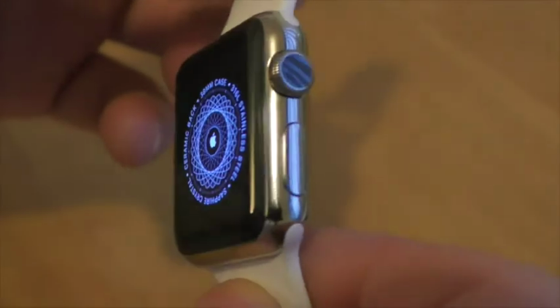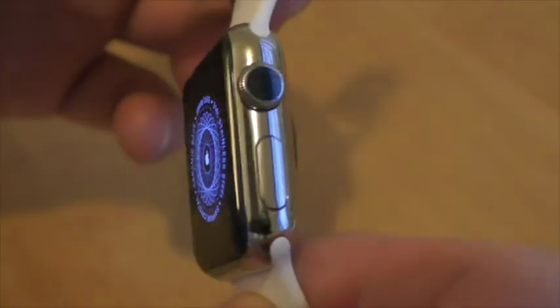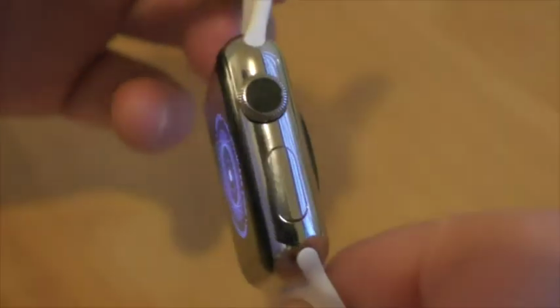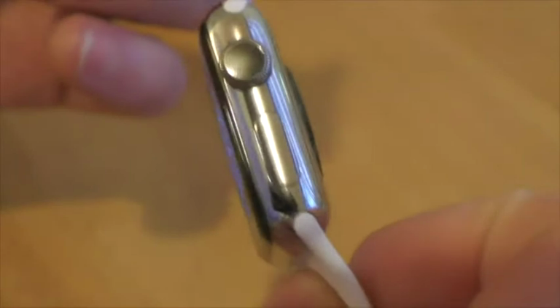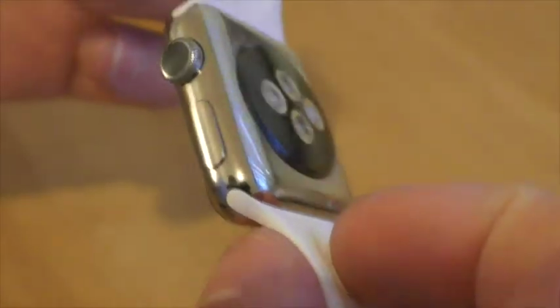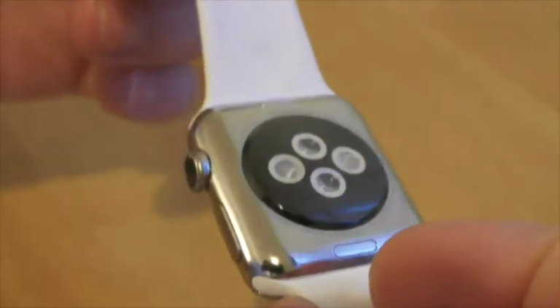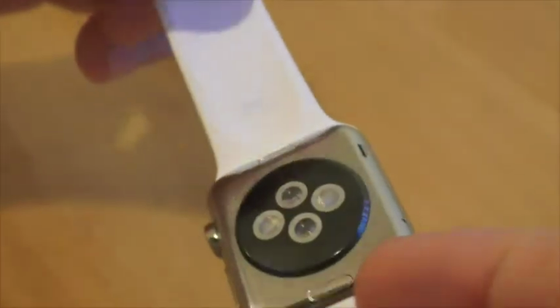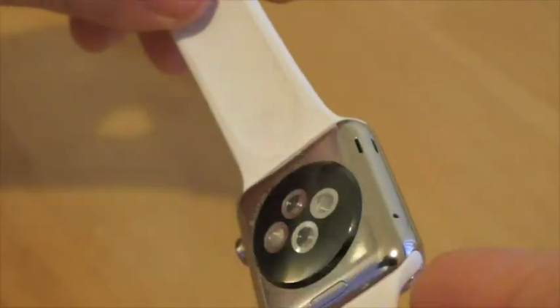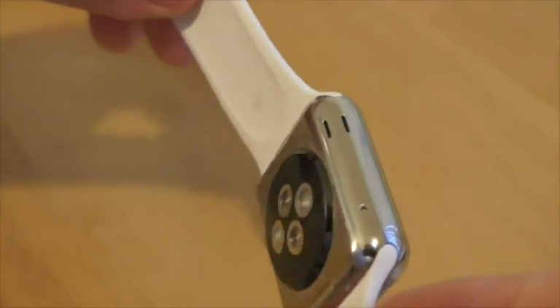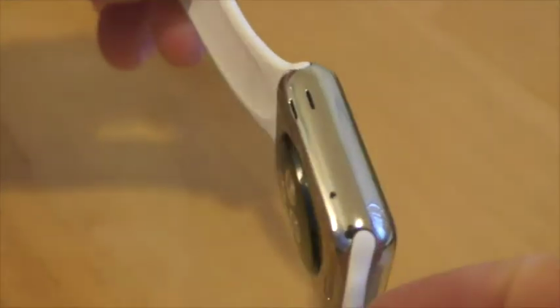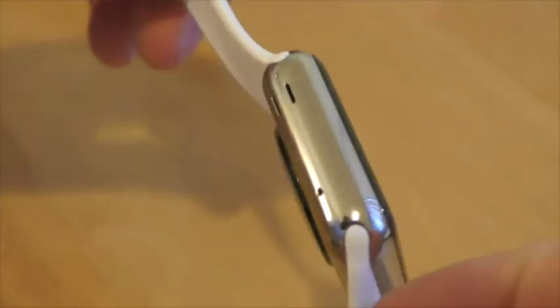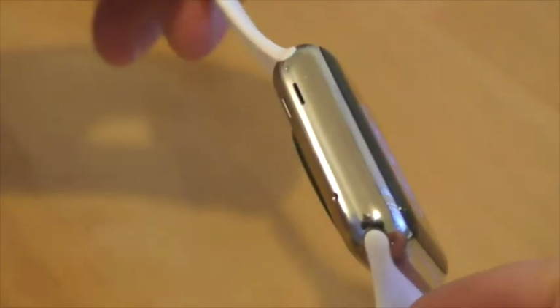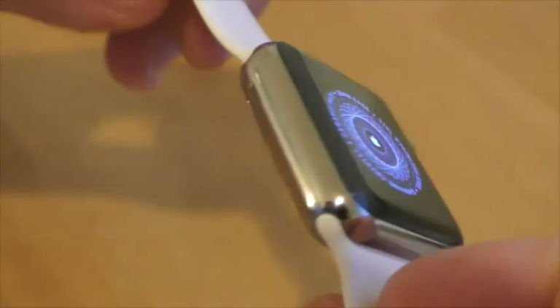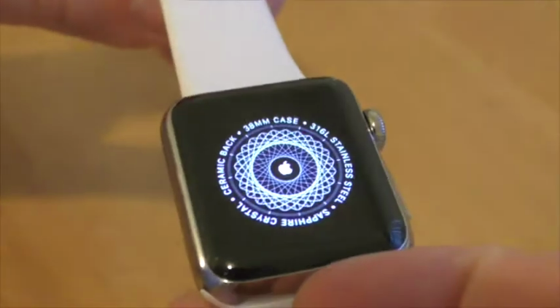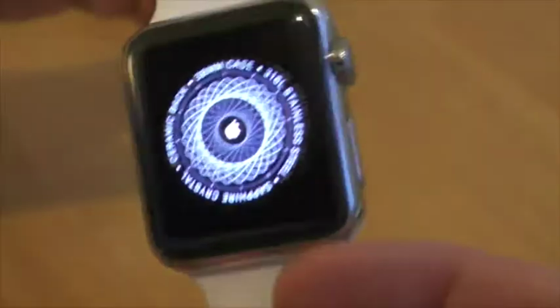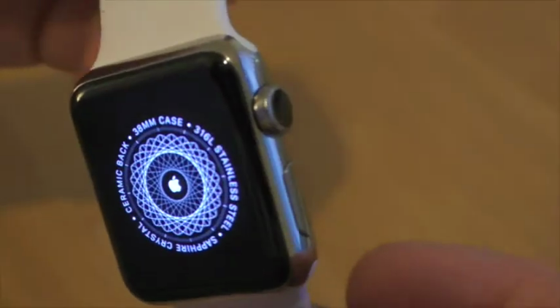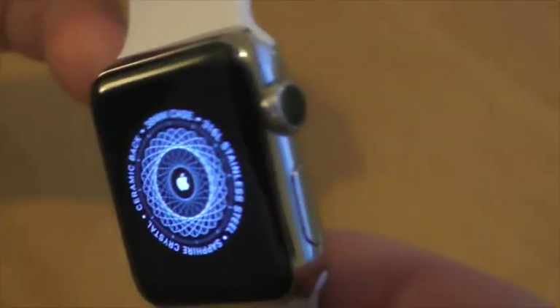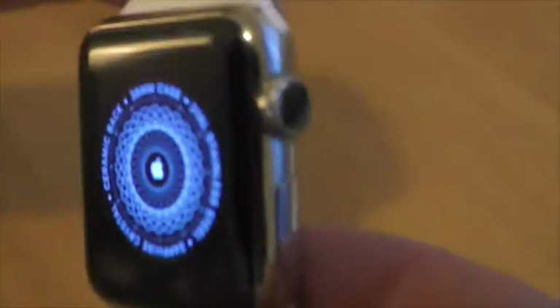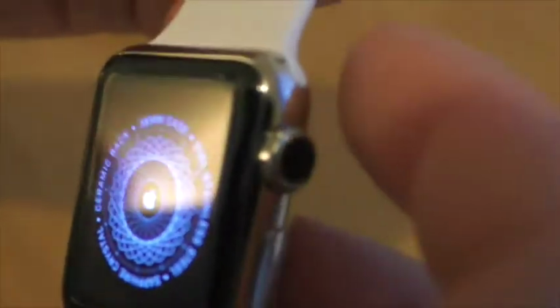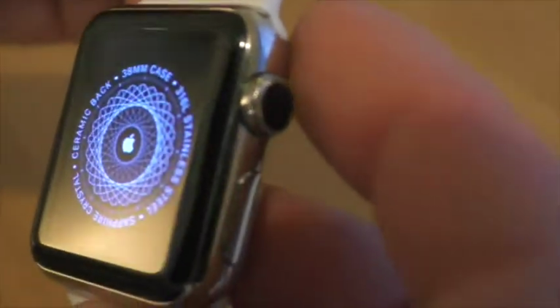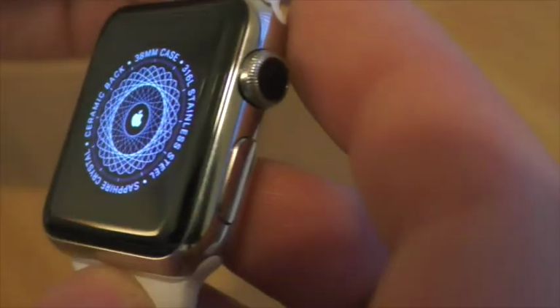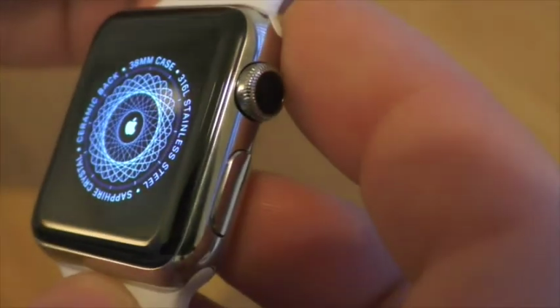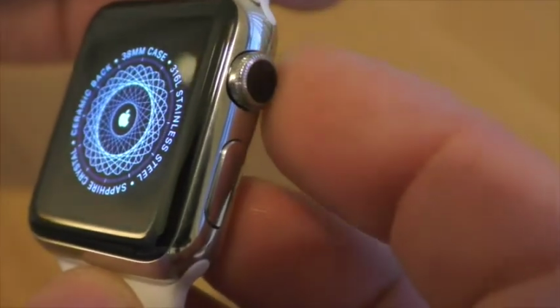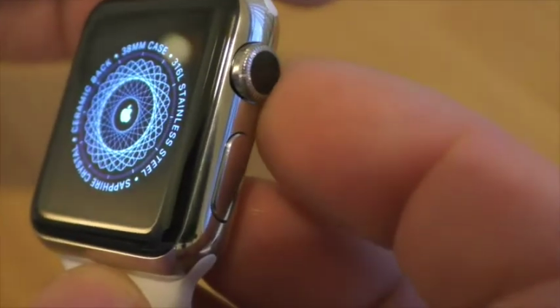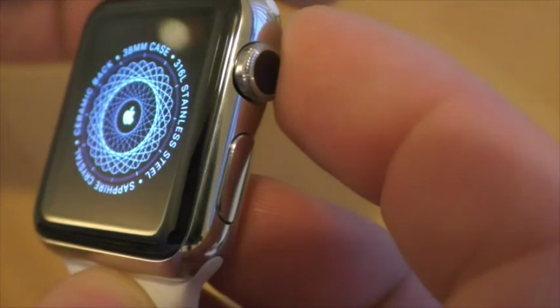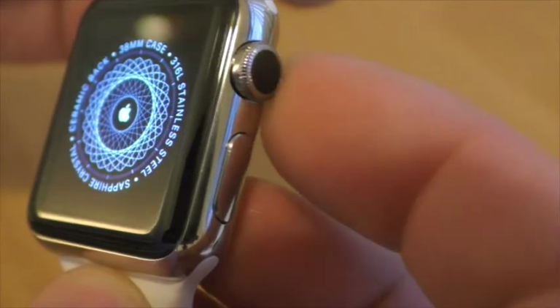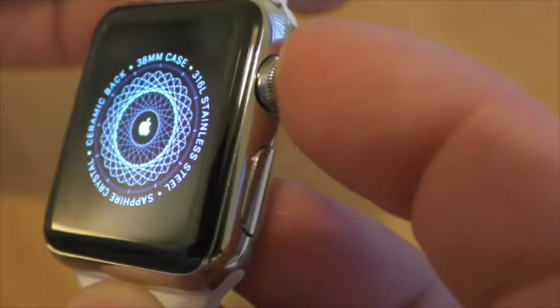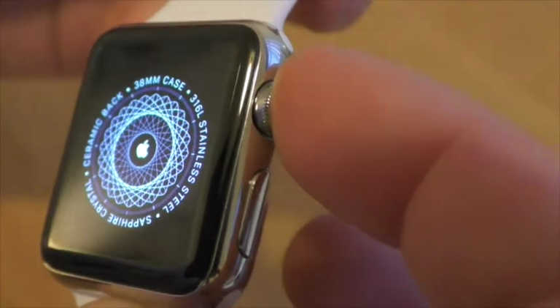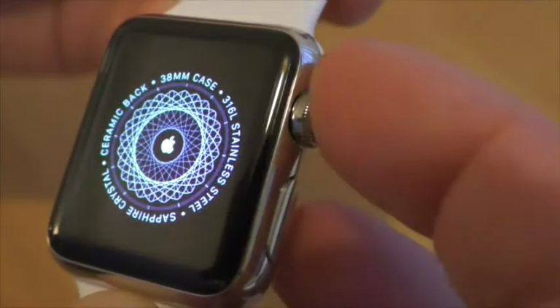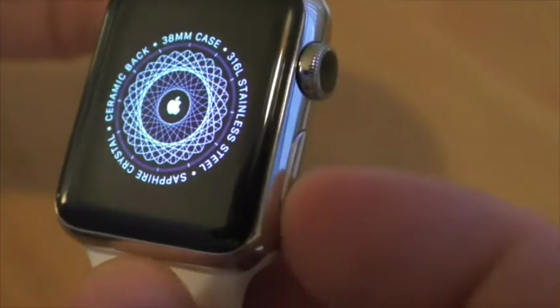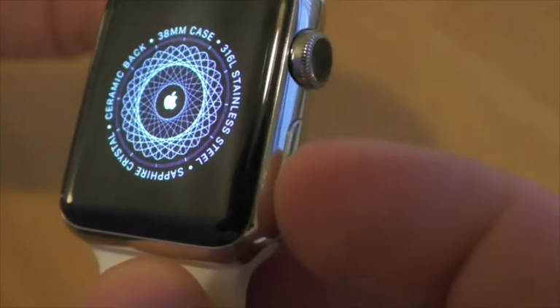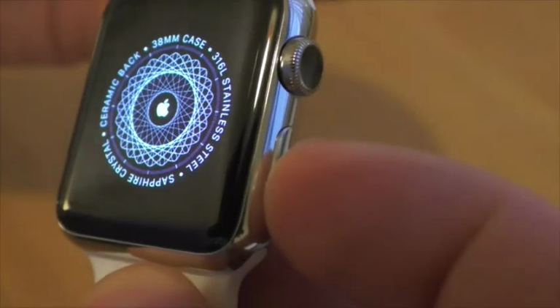The watch face is quite thick, but as the edges are curved and smooth, and every feature is nimble and perfectly engineered, it does not look bulky or awkward. The only two buttons apart from the screen are a smoothly rotating crown, which also acts as a button, and an extra side button below it.